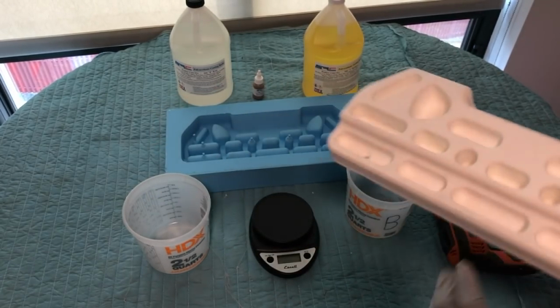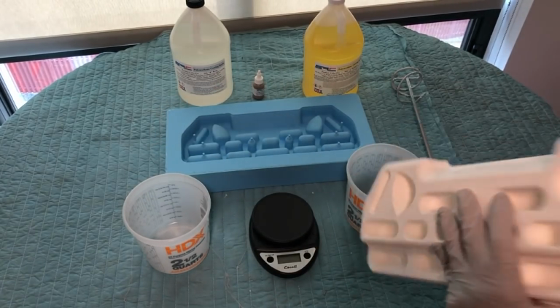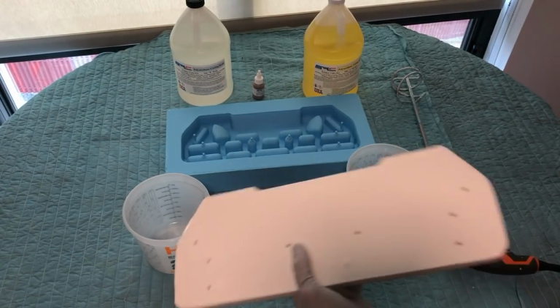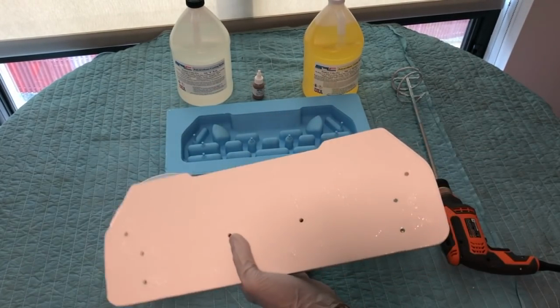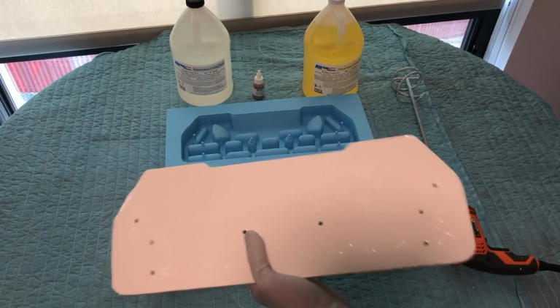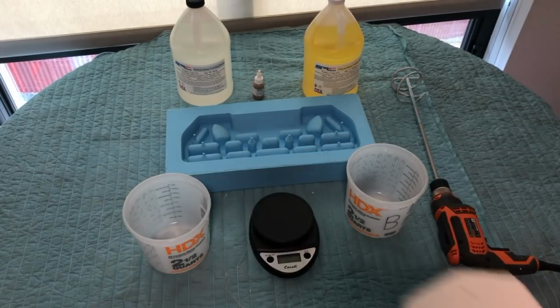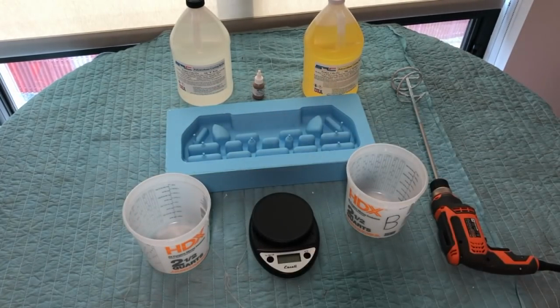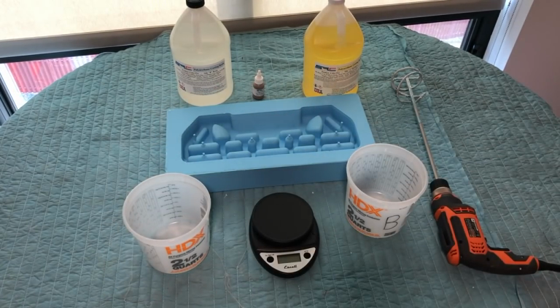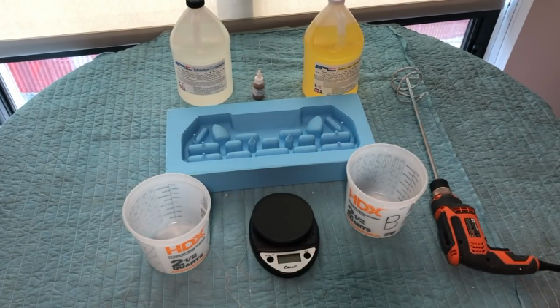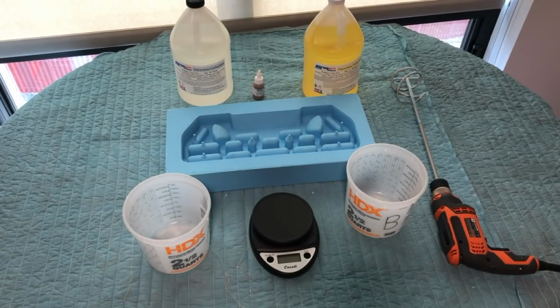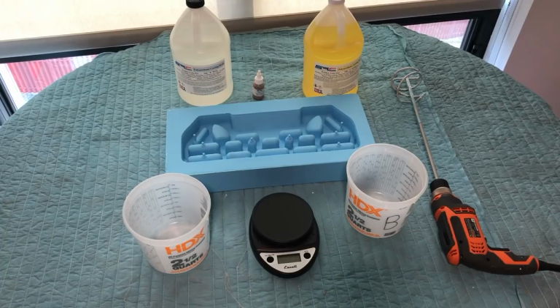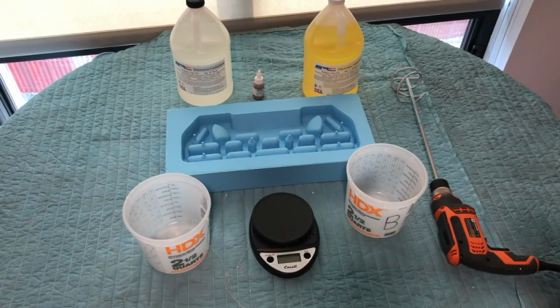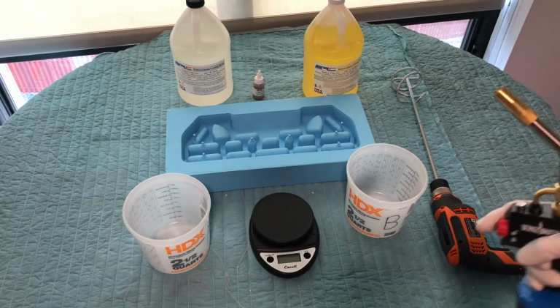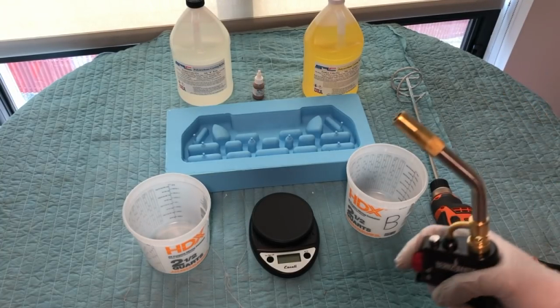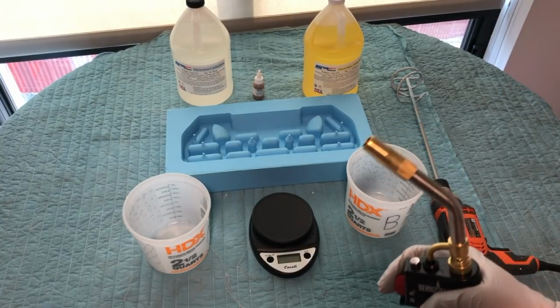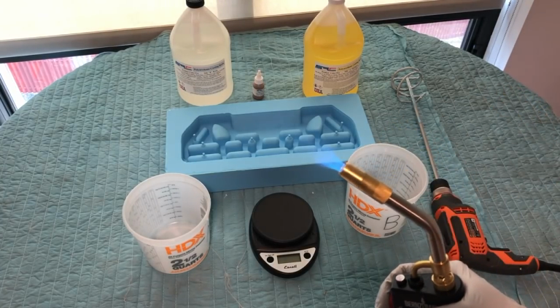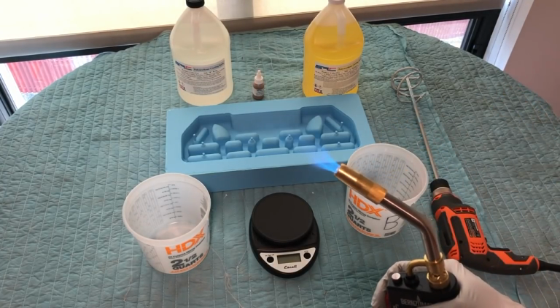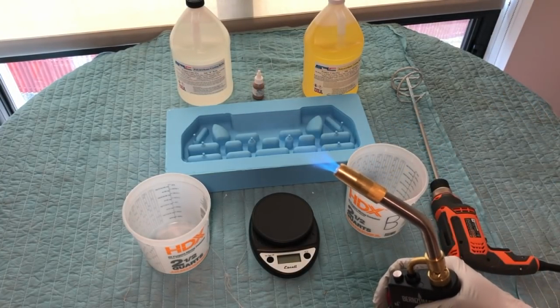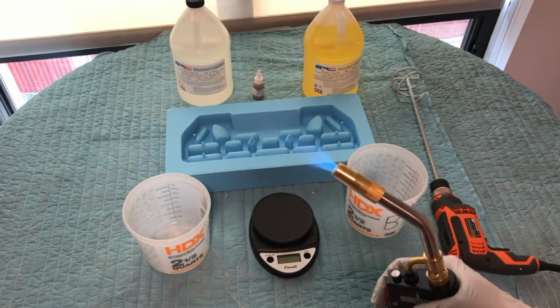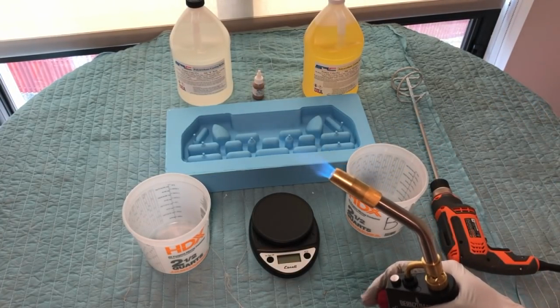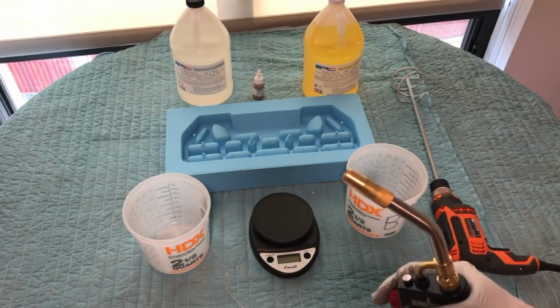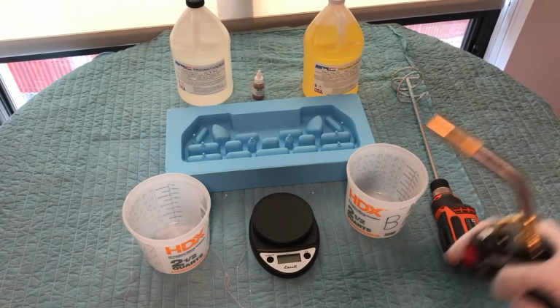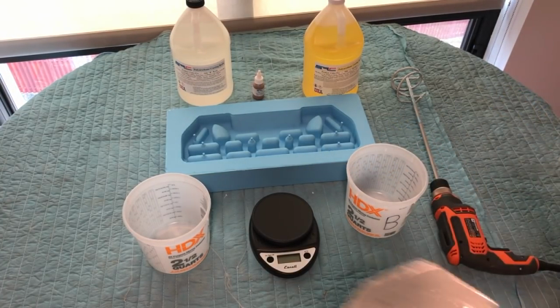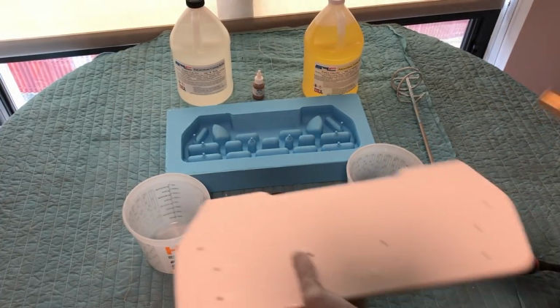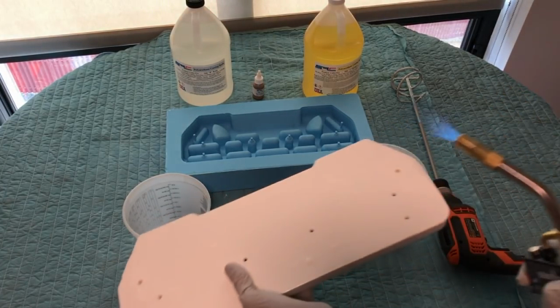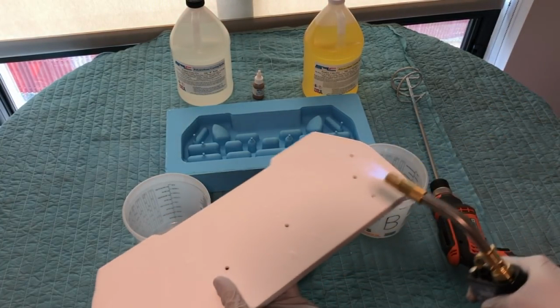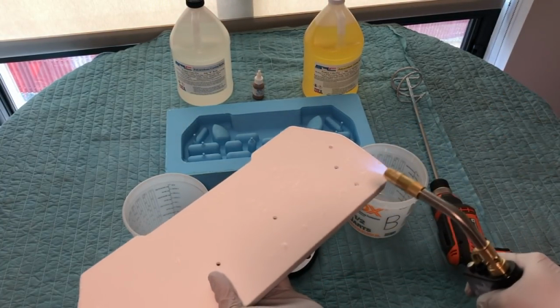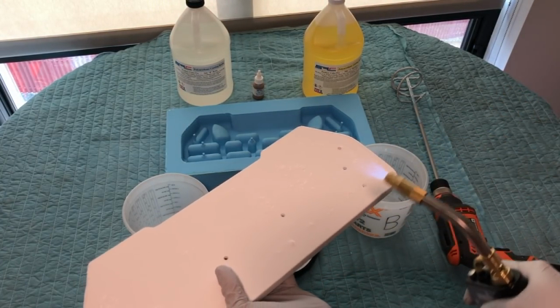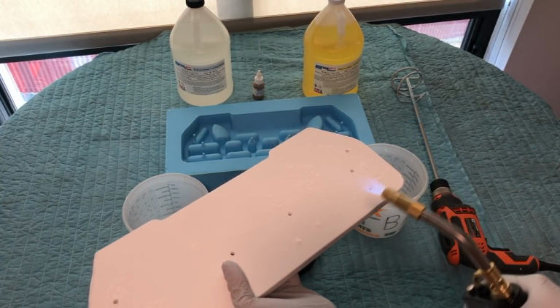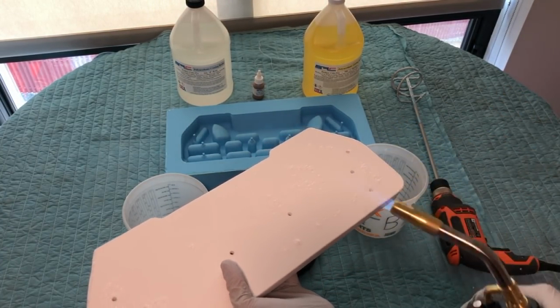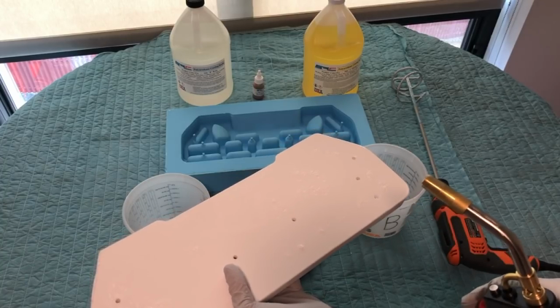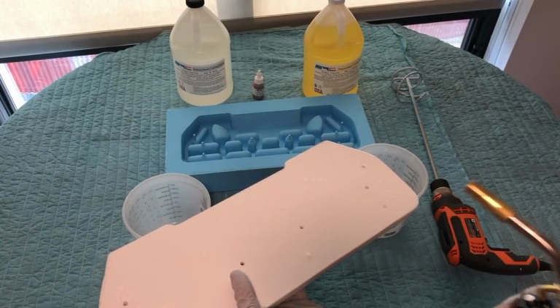Since we can't use the vacuum to remove bubbles, we will use a torch instead over the surface of the liquid before it hardens. Check it out on this next piece.